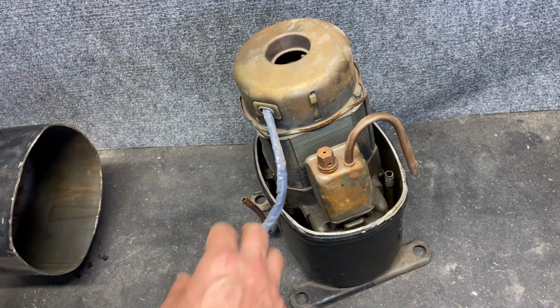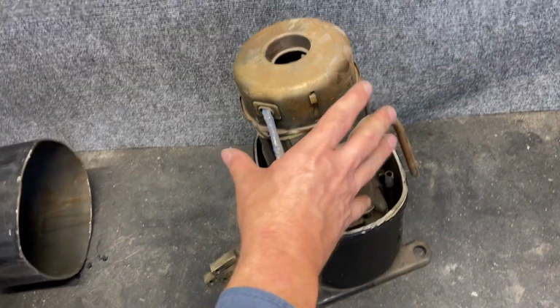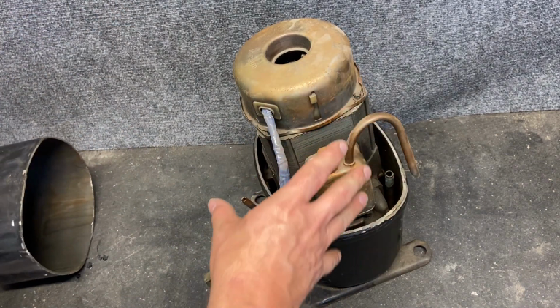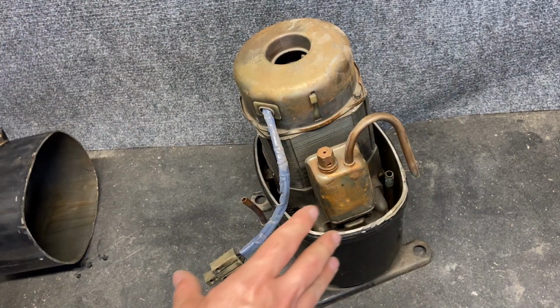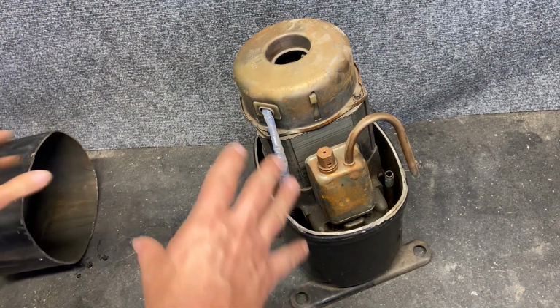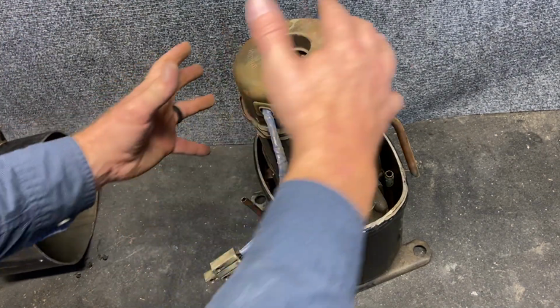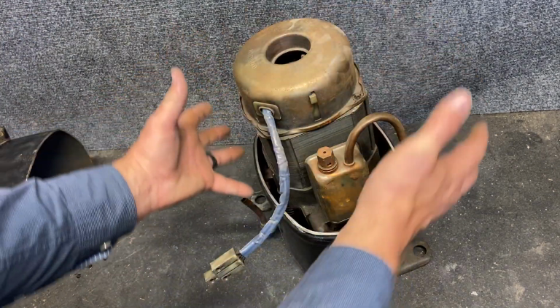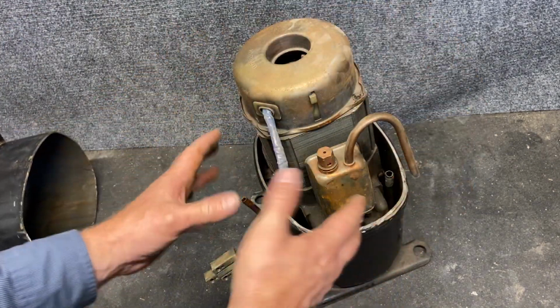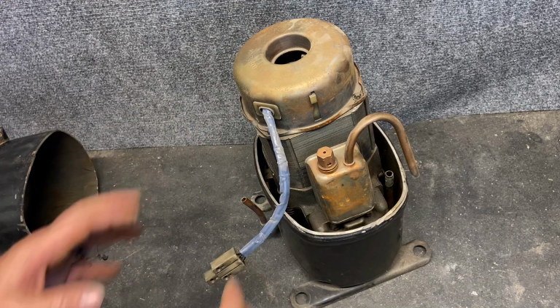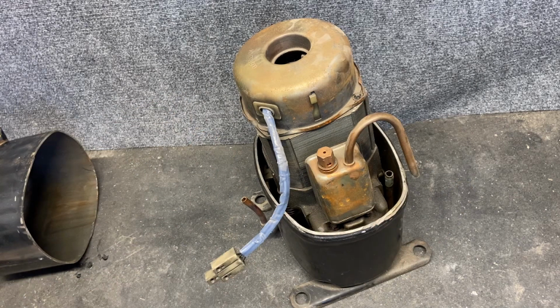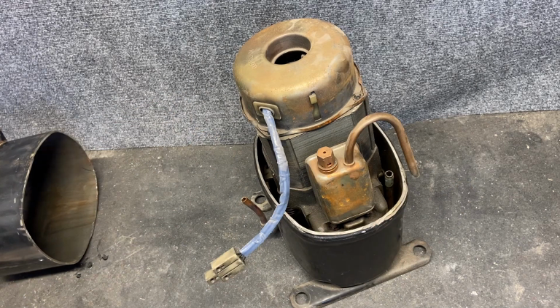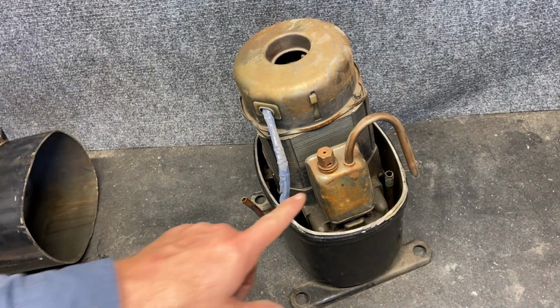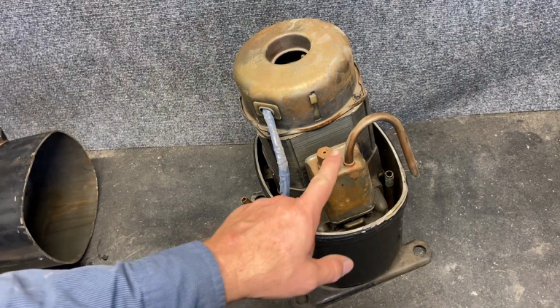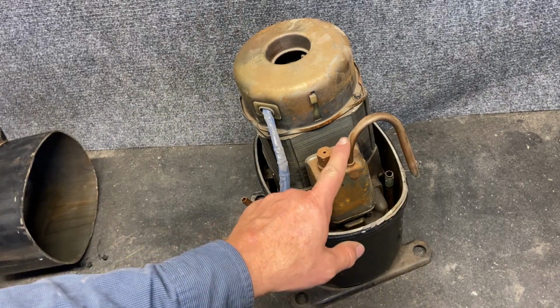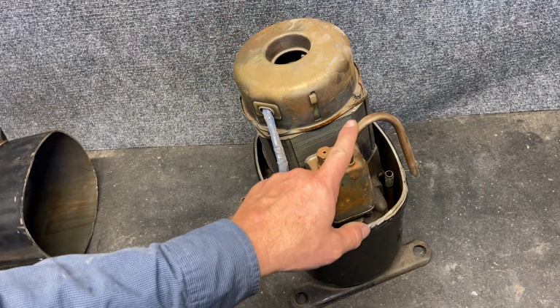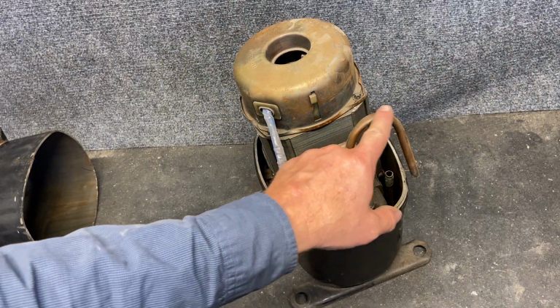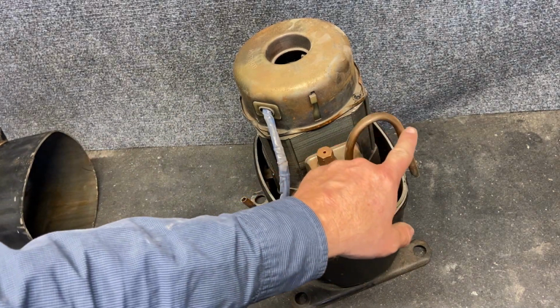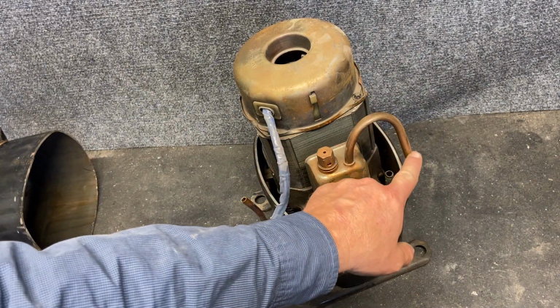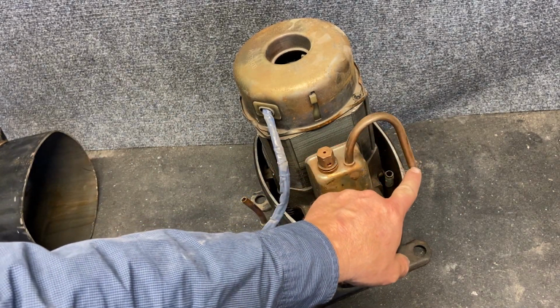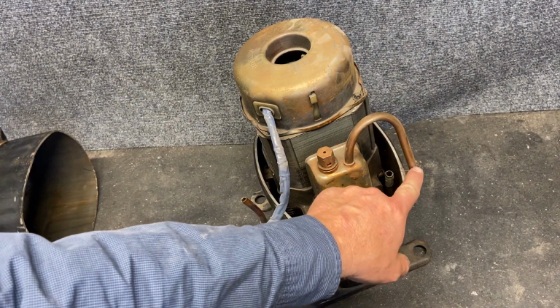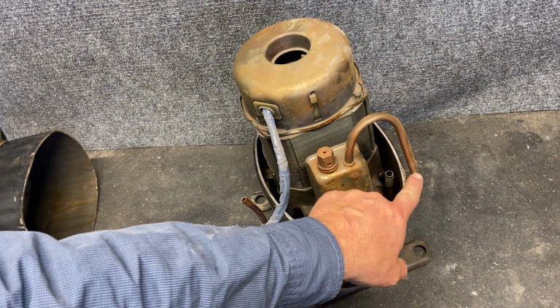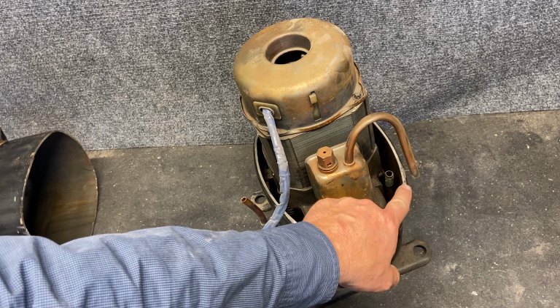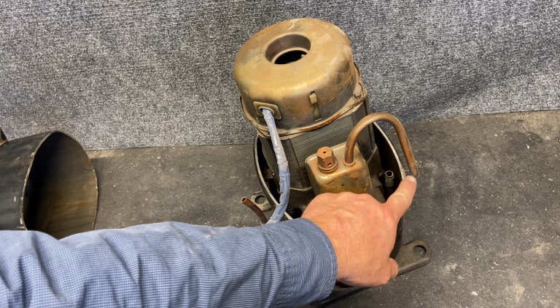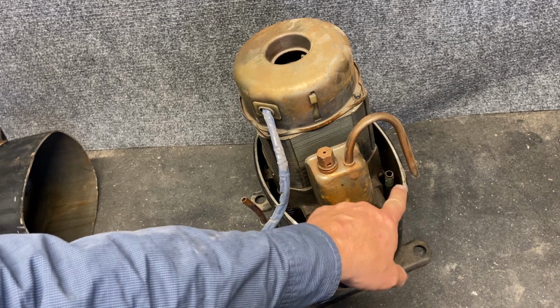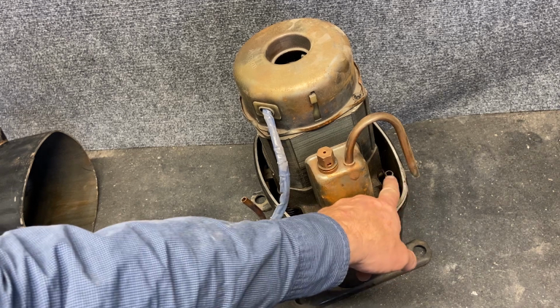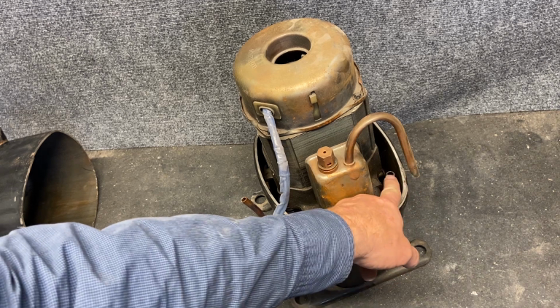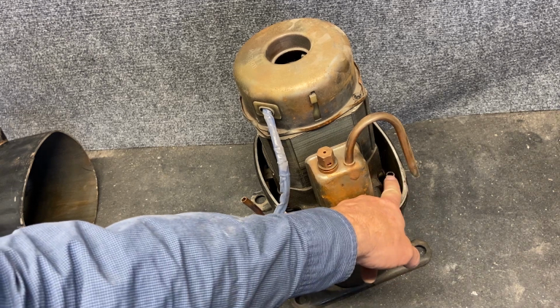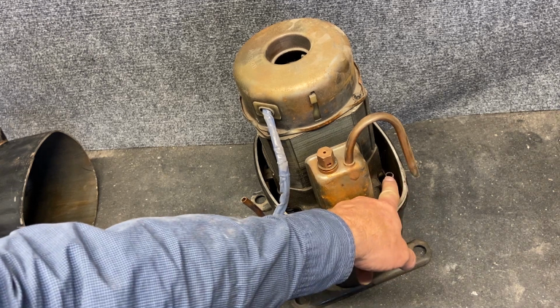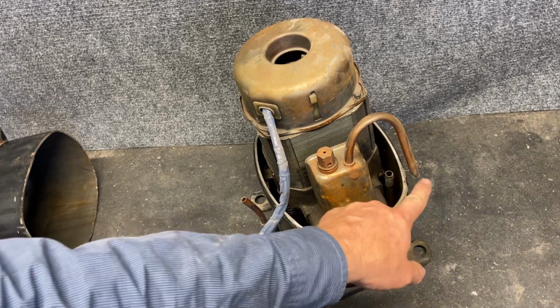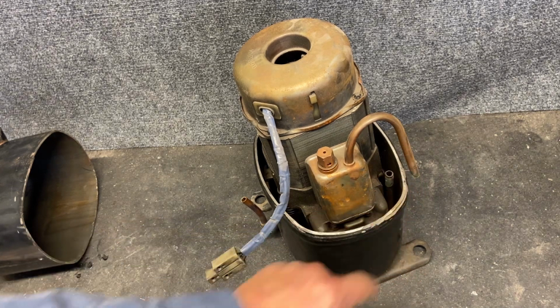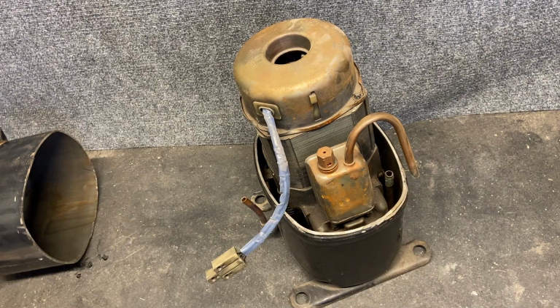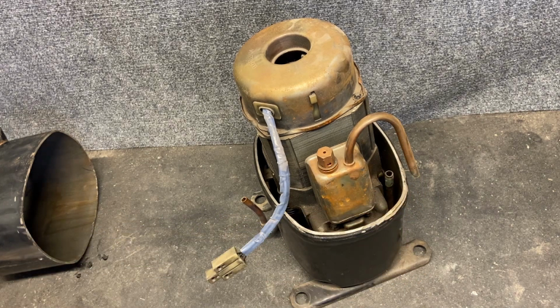Here's our main compressor. All of this around it is going to be low pressure. This is going to be our discharge line — high temperature, high pressure, superheated vapor. It is solidly connected to the pipe here, so we have to cut it to take it apart.